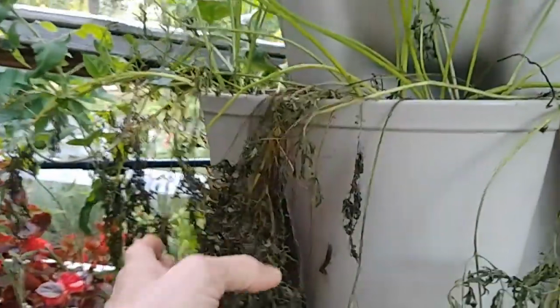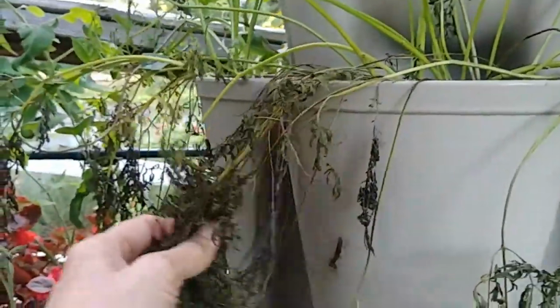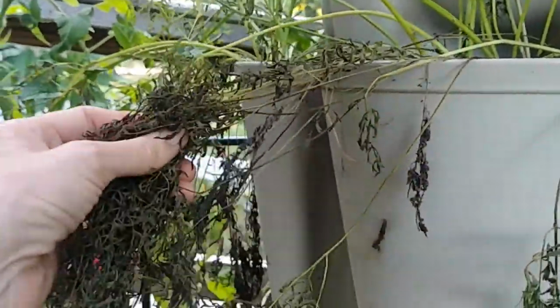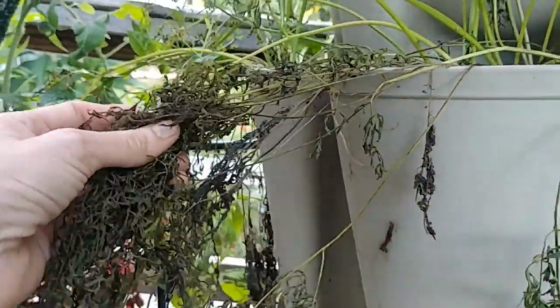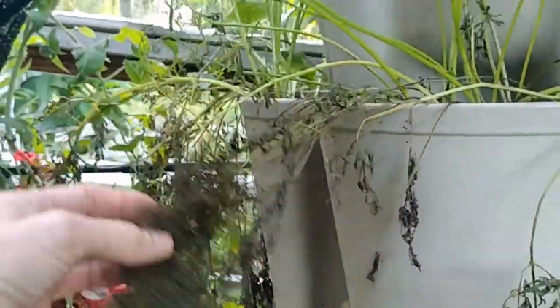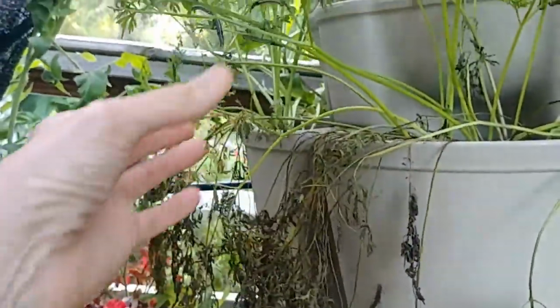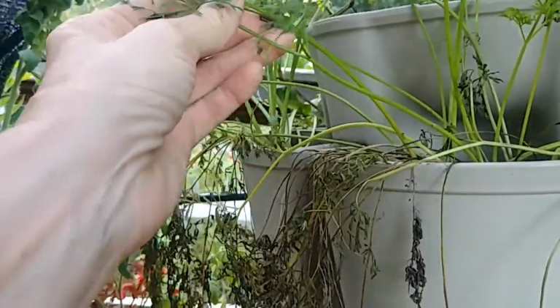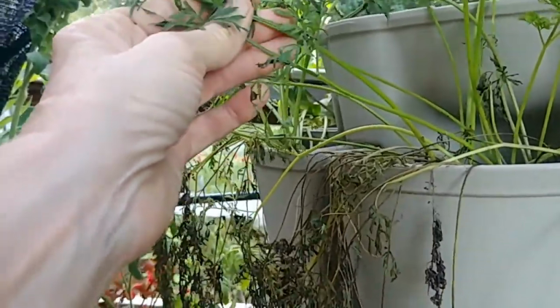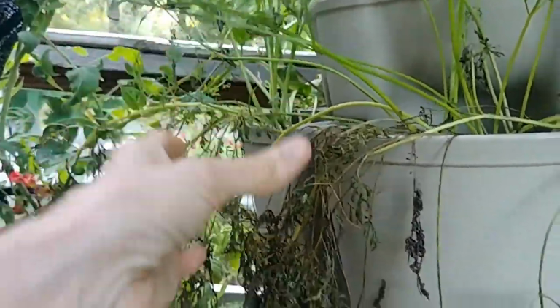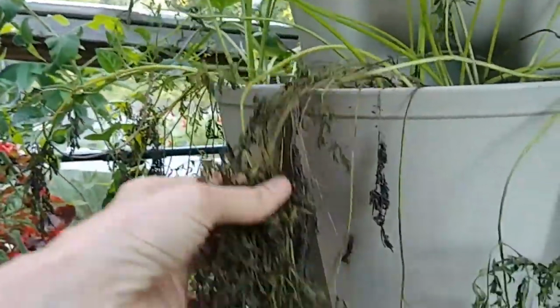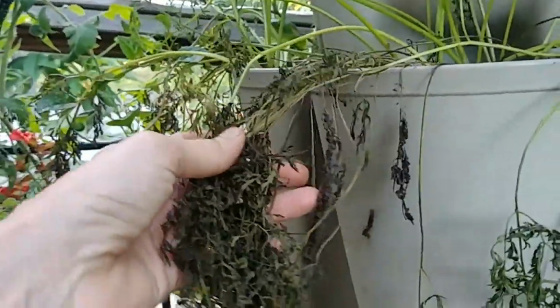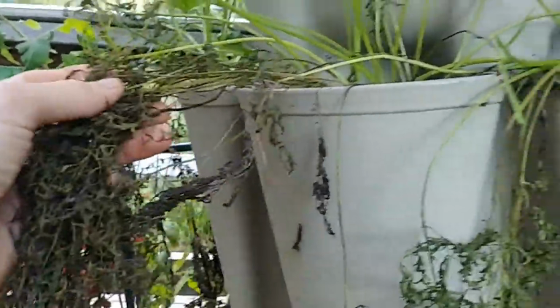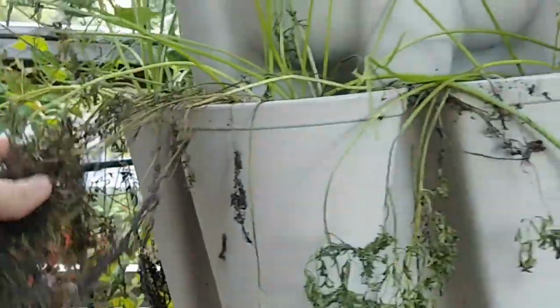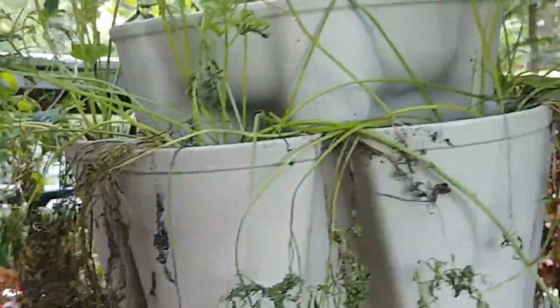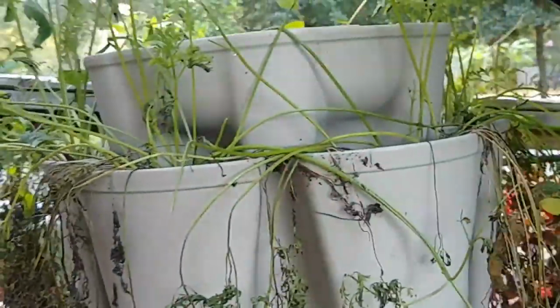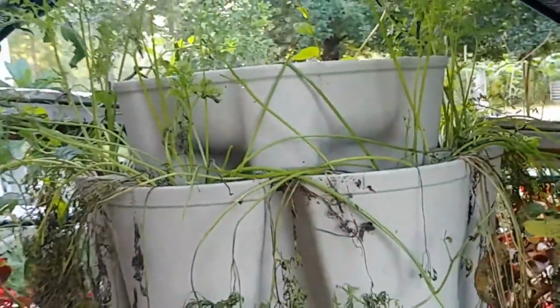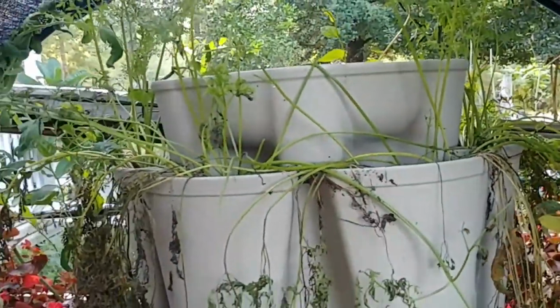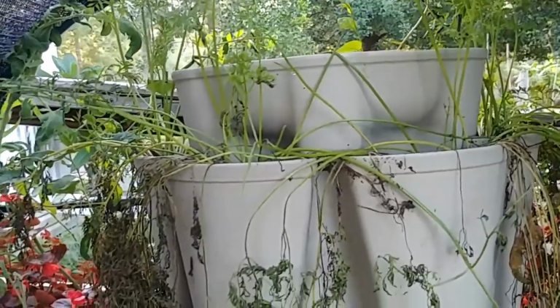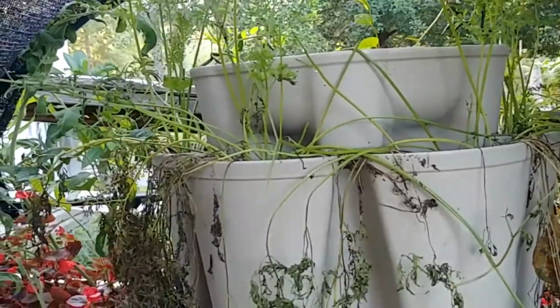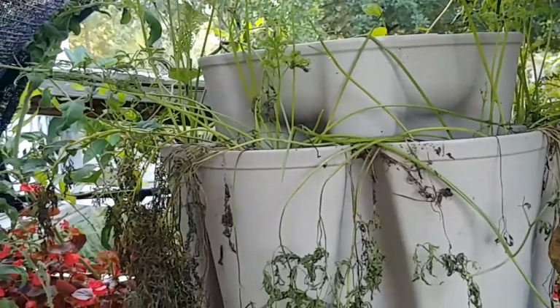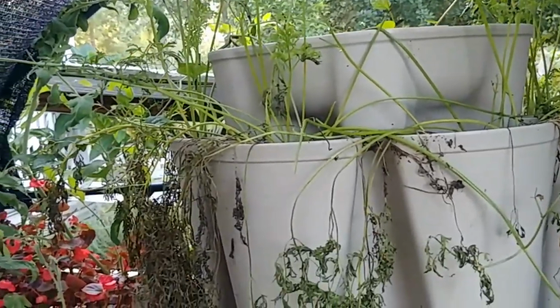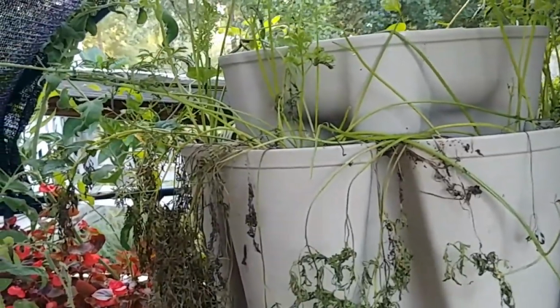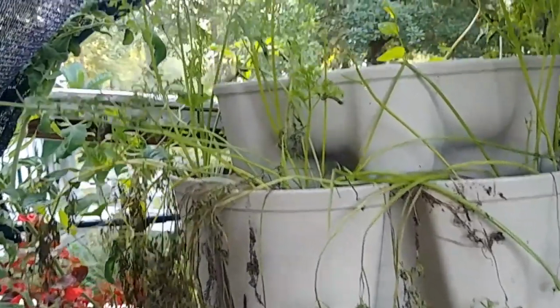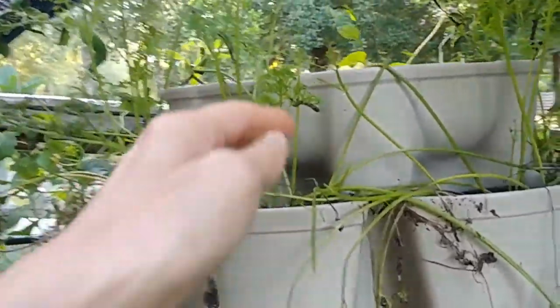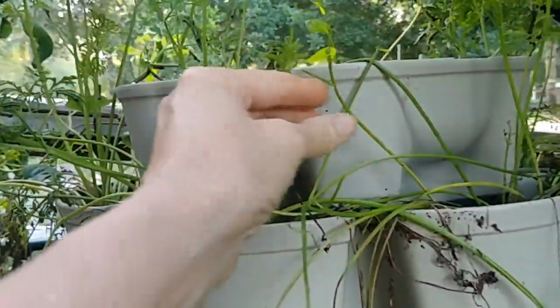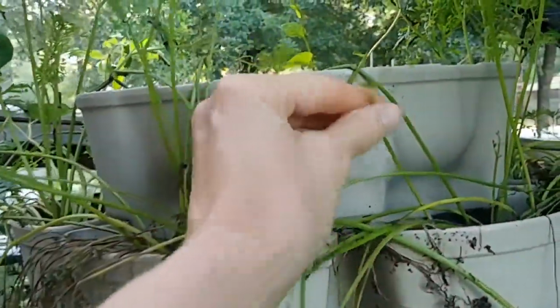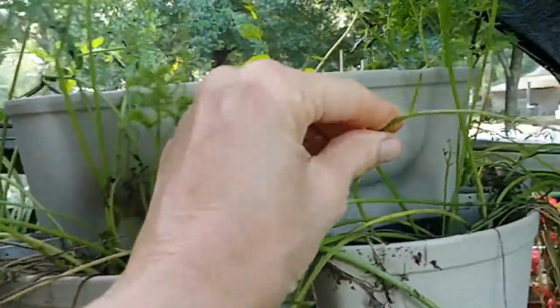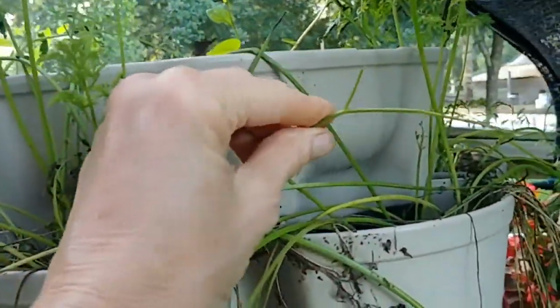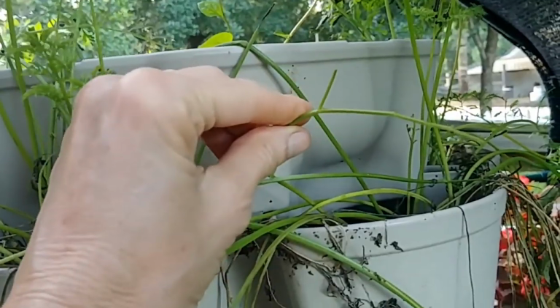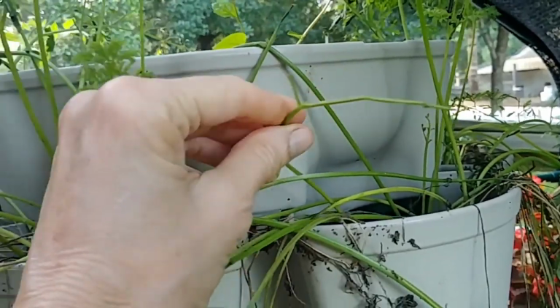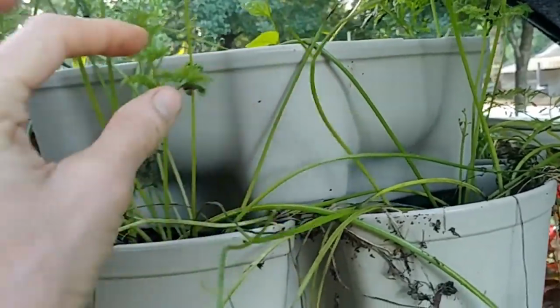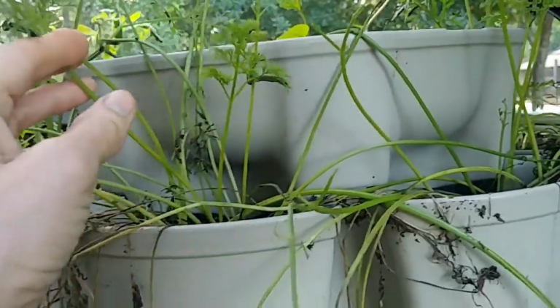My carrots were all beautiful and green — they just all died. So we're taking all the carrots out. It's about time to harvest anyway. I'm not sure if we have bugs because it looks like something might have eaten half of it.